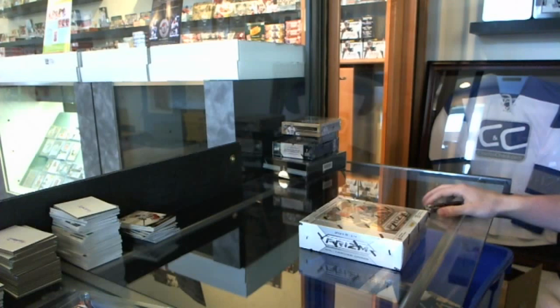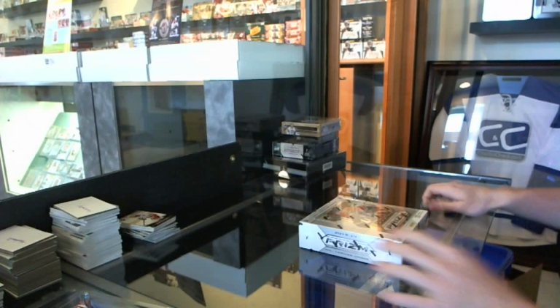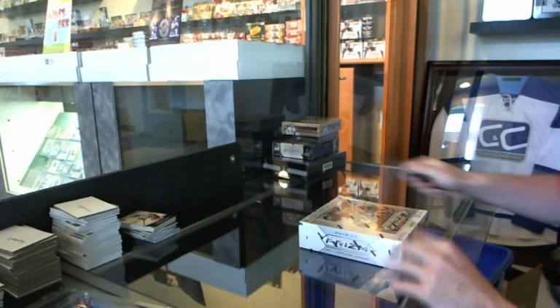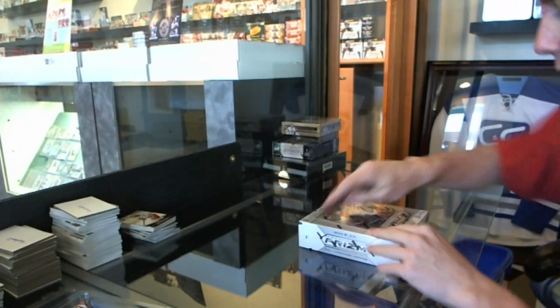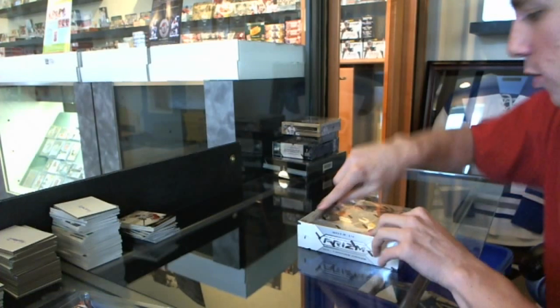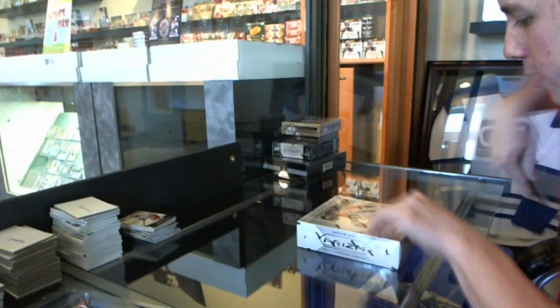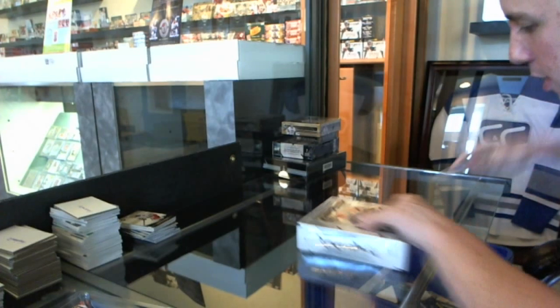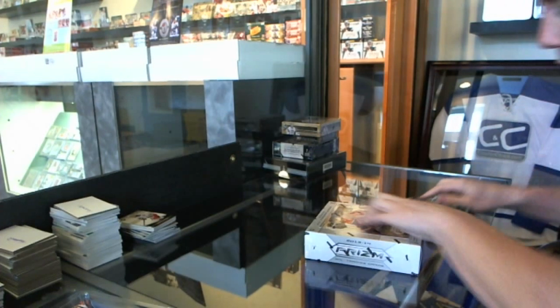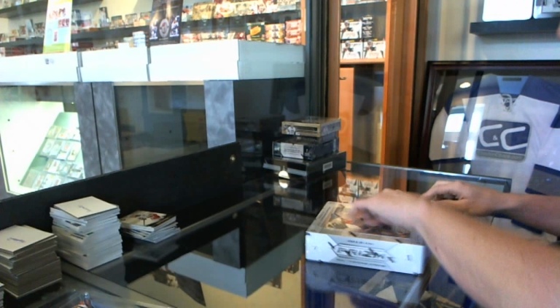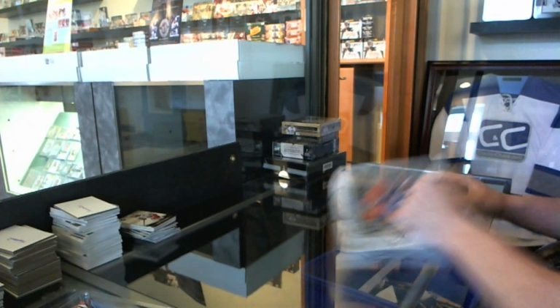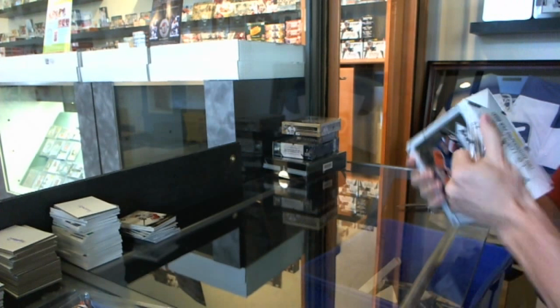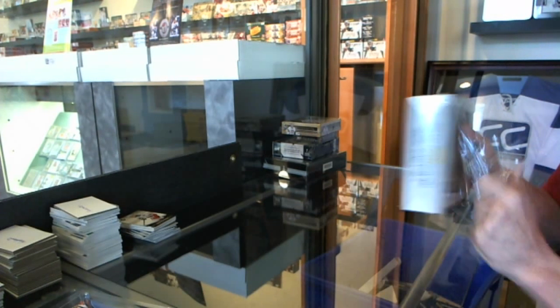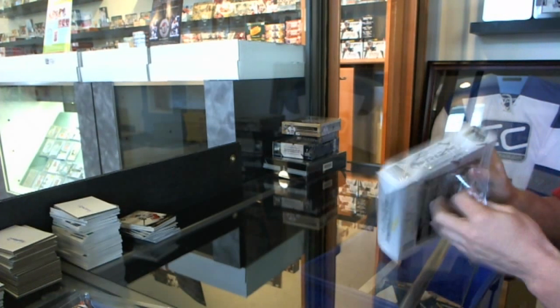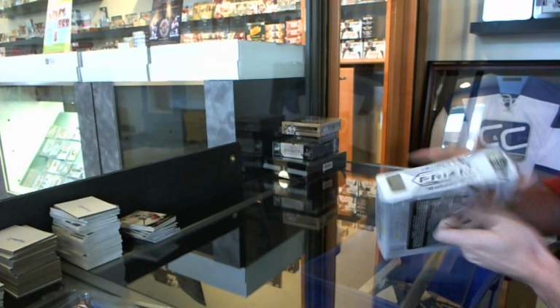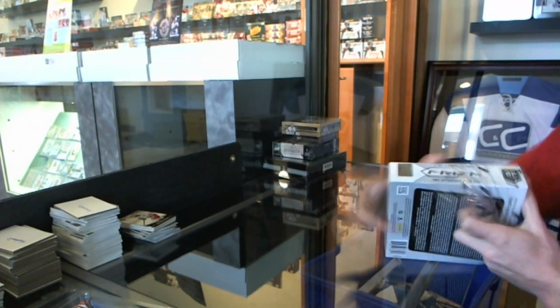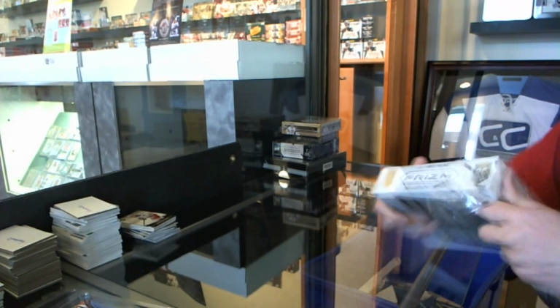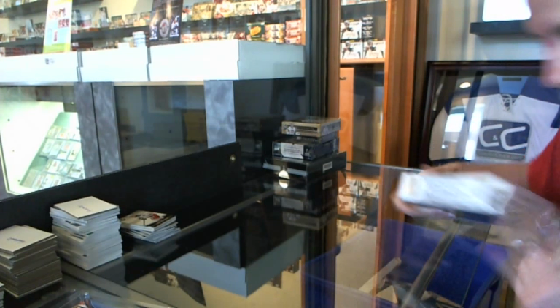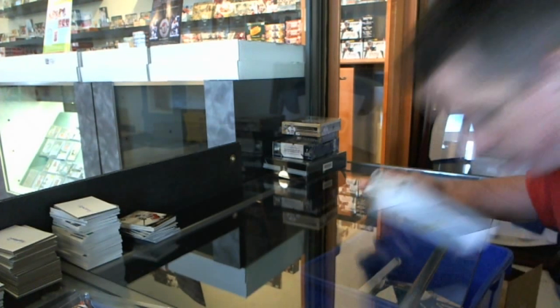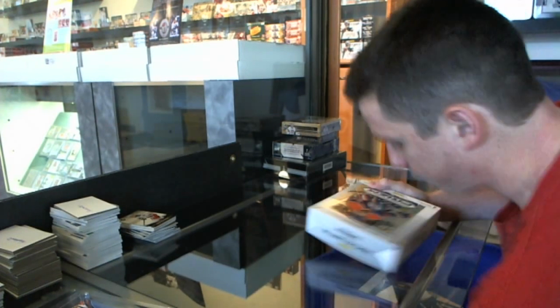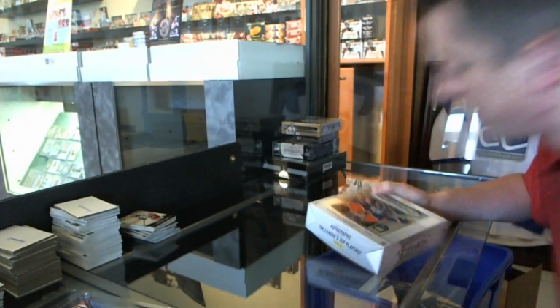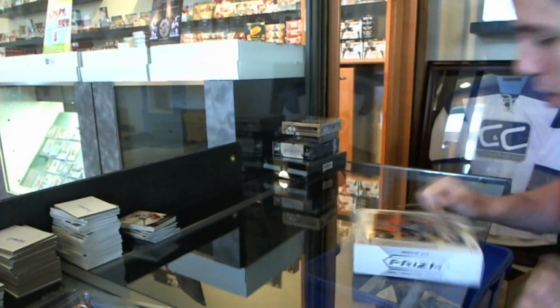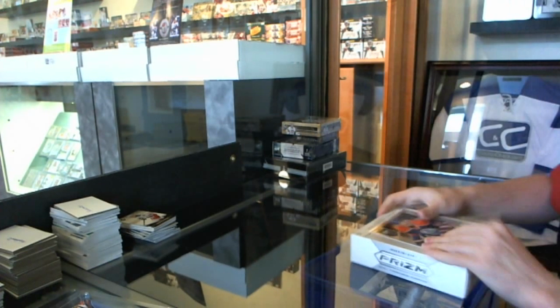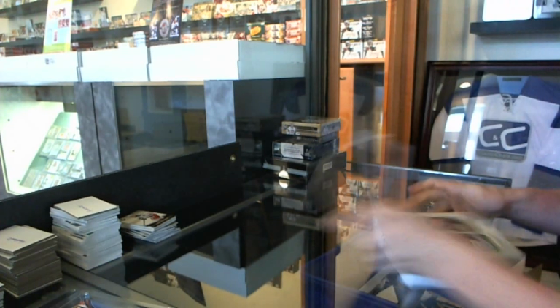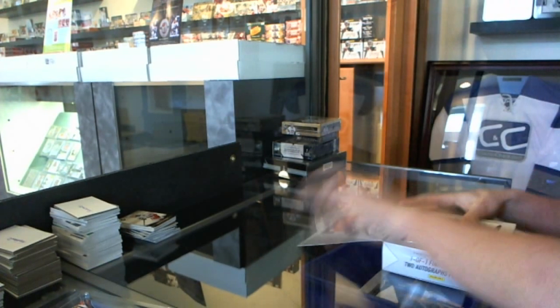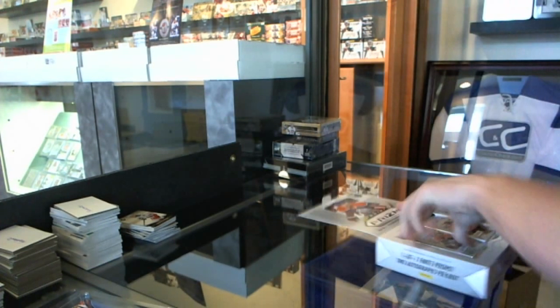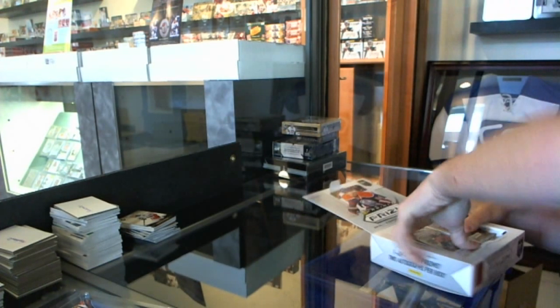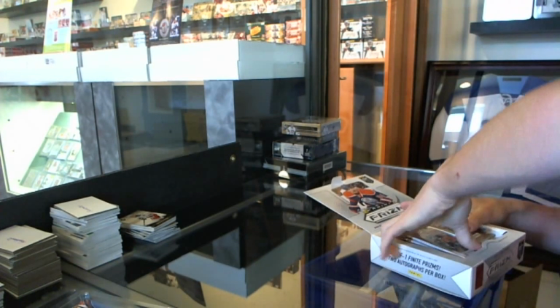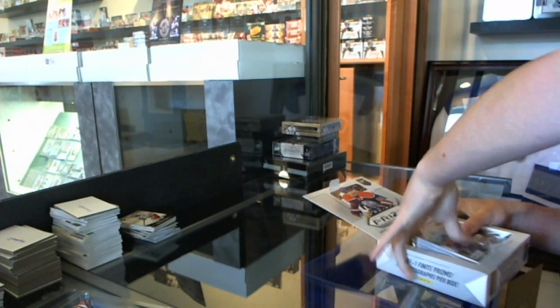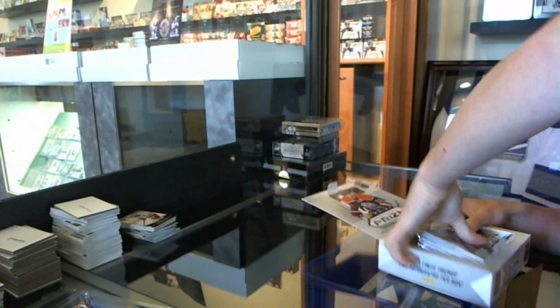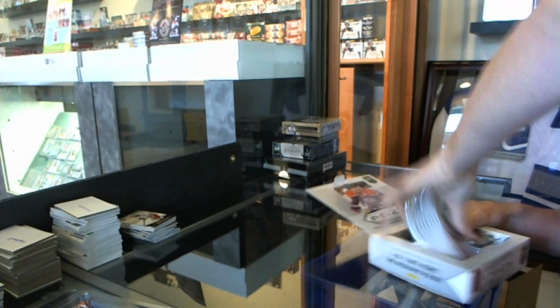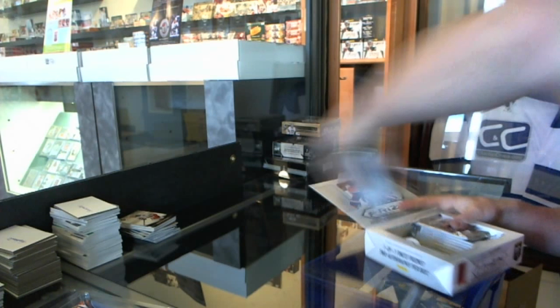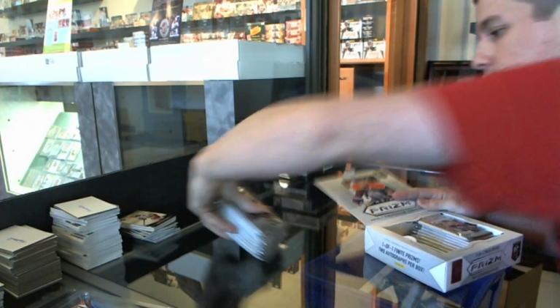Continuing on, CNC group break 24-43. We're under the 13-14 Prizm and Artifacts.